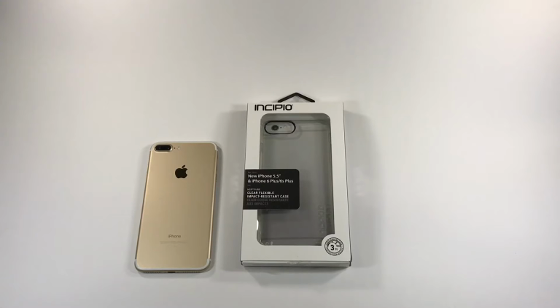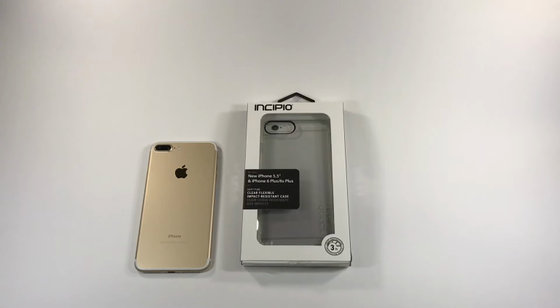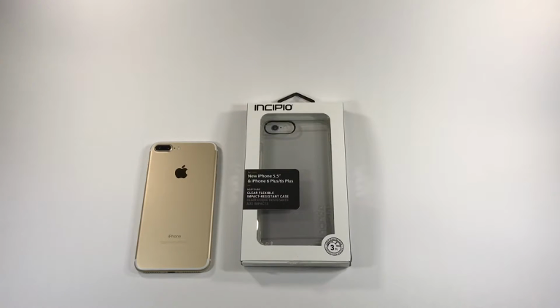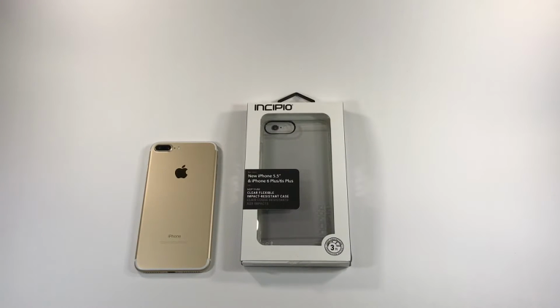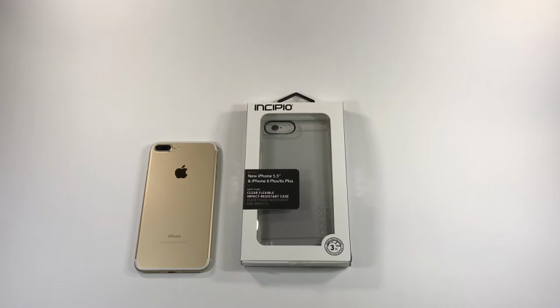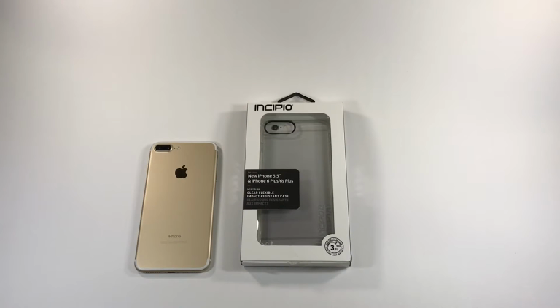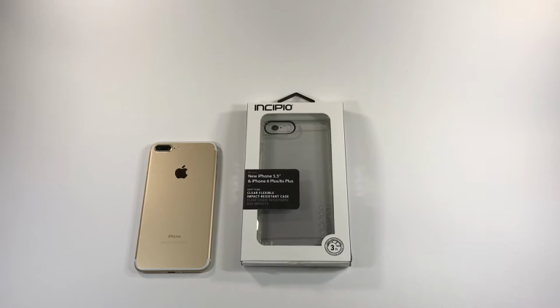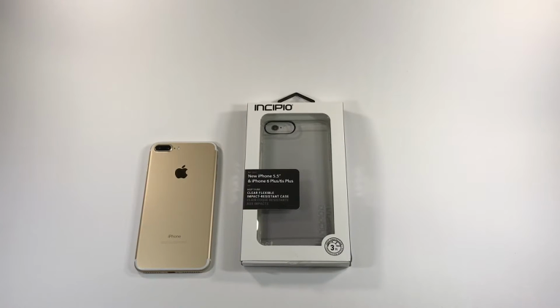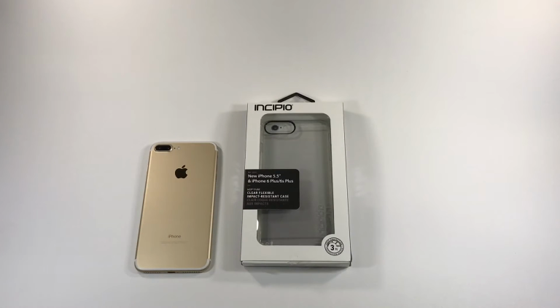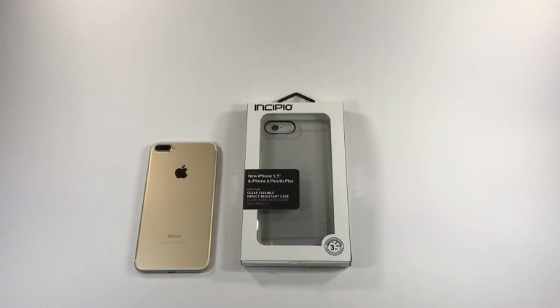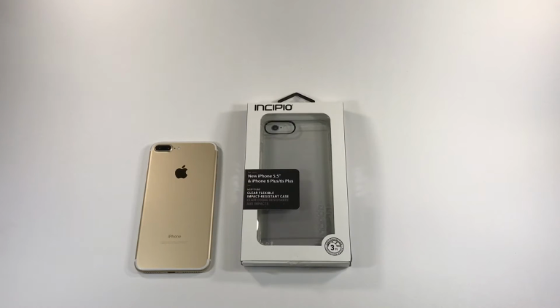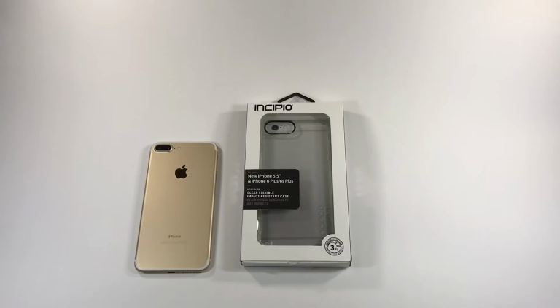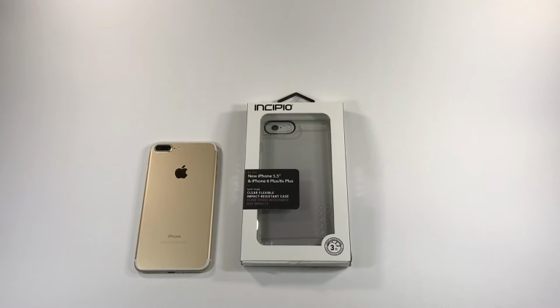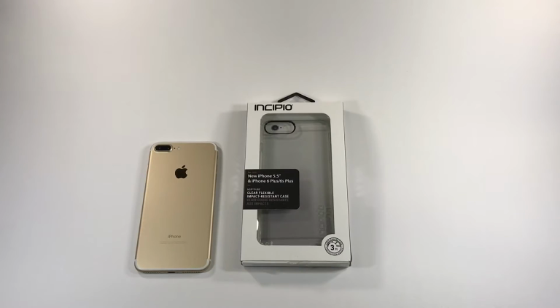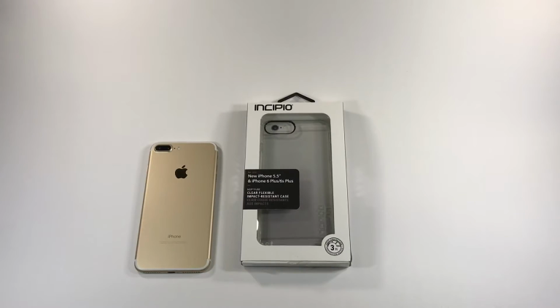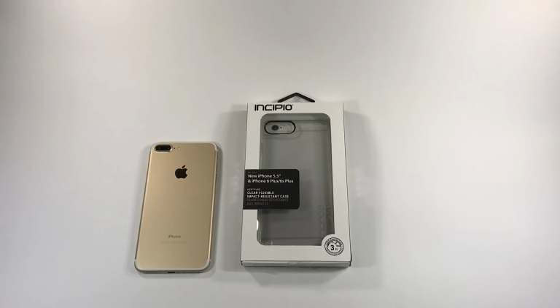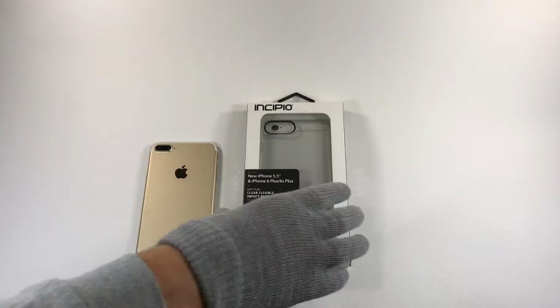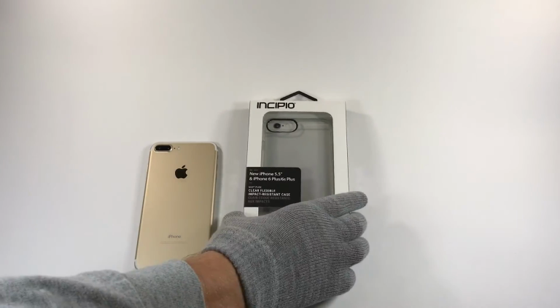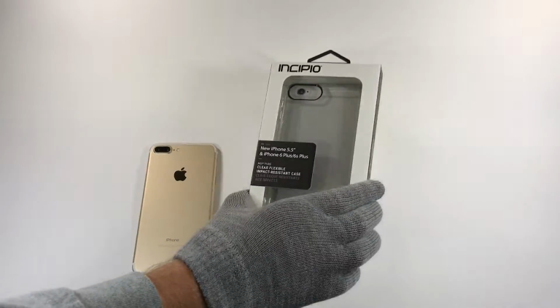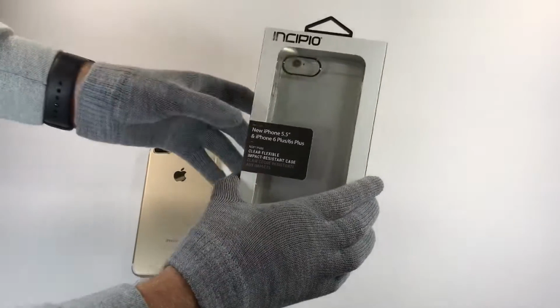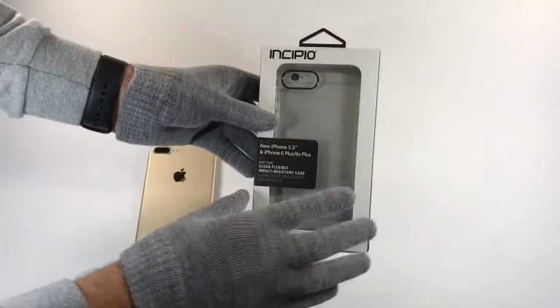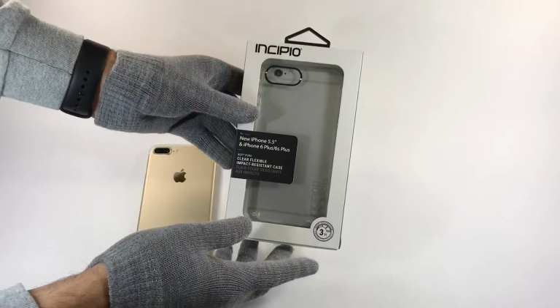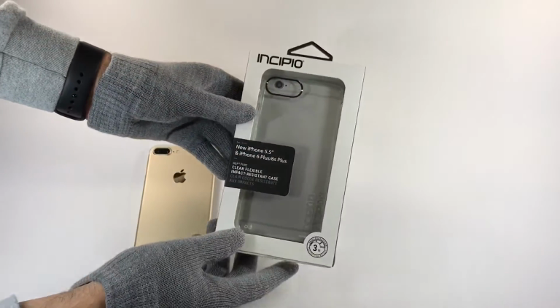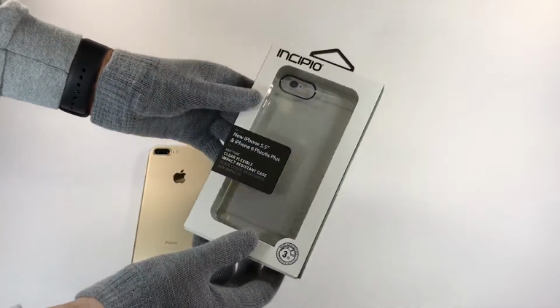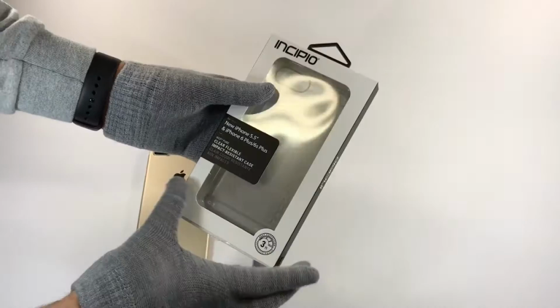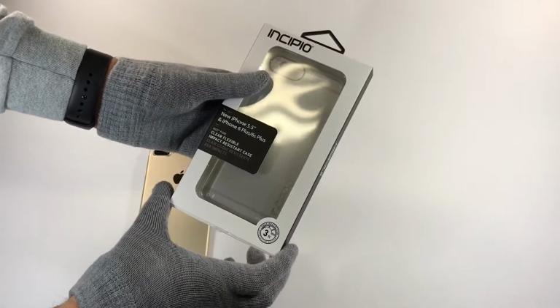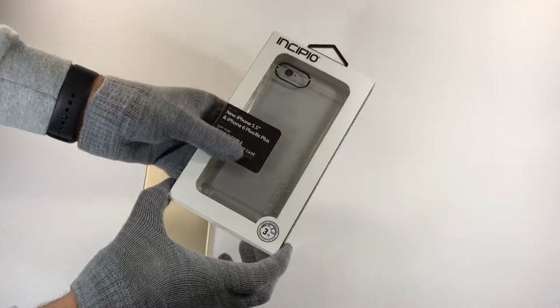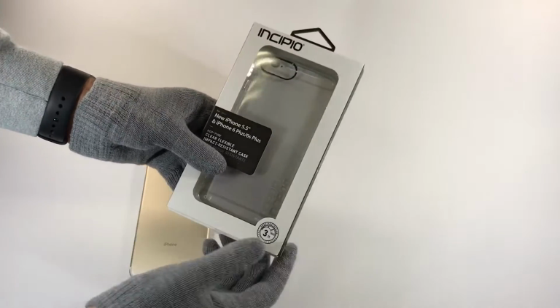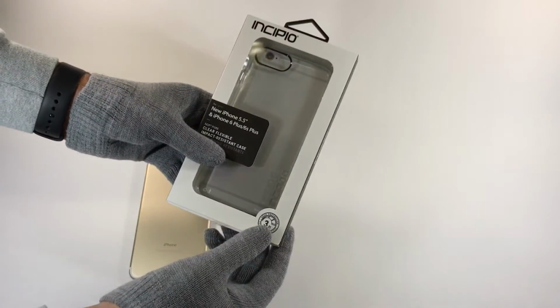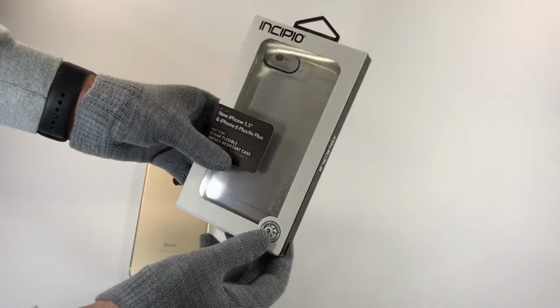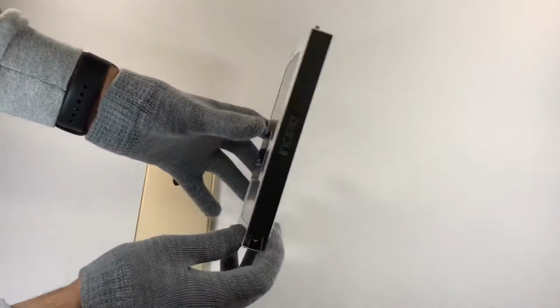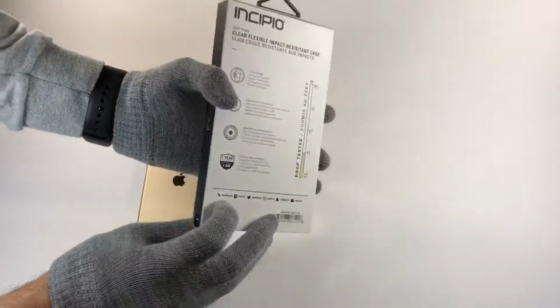Hey guys, this is Rosvind Dragos and today we got an Incipio iPhone 7 Plus case. This is the NGP Pure. It's rated for 3 feet of drop protection.